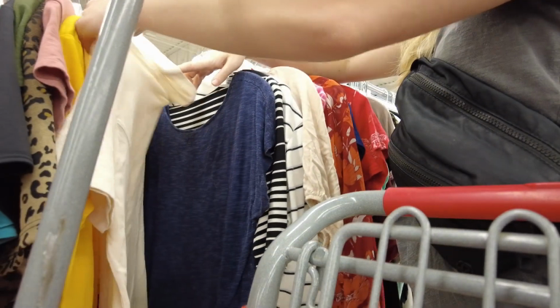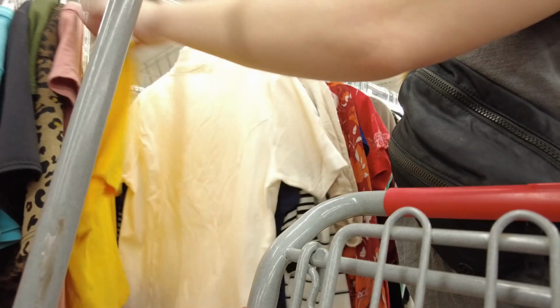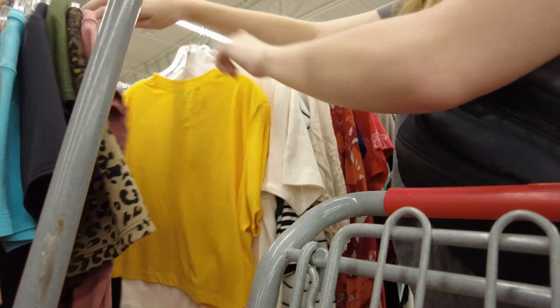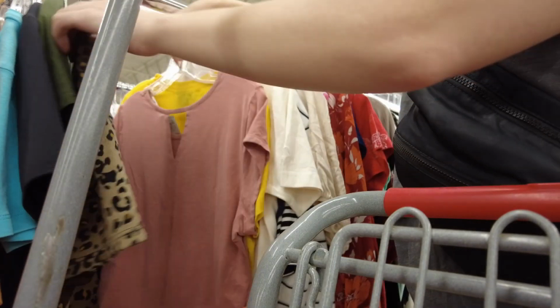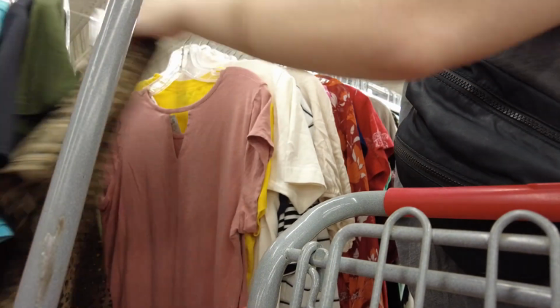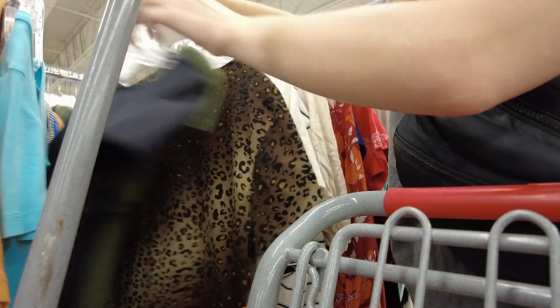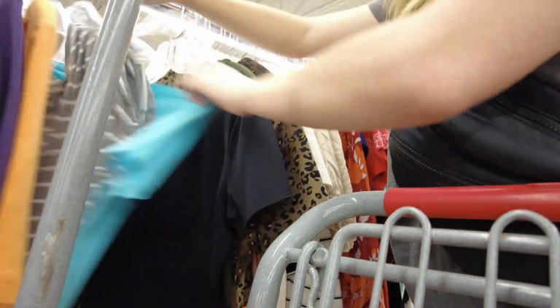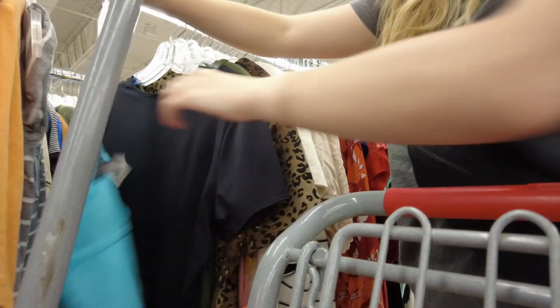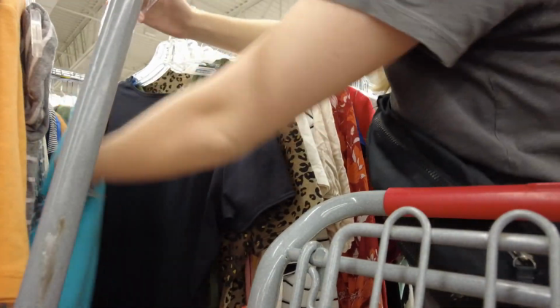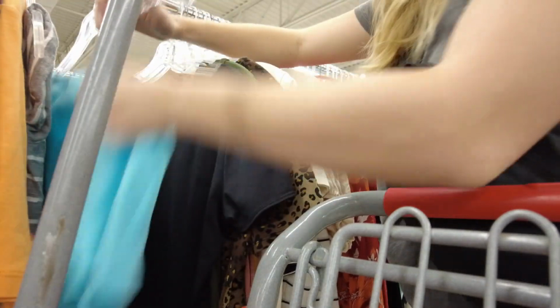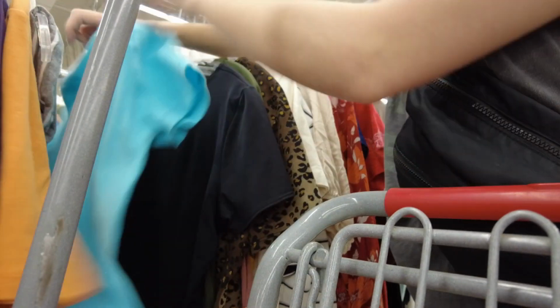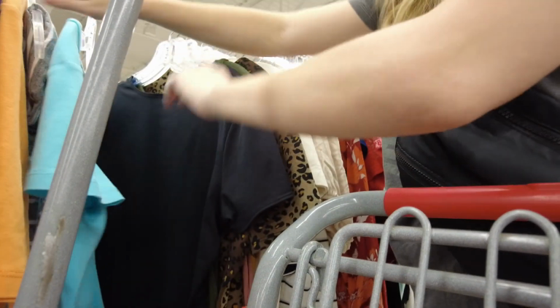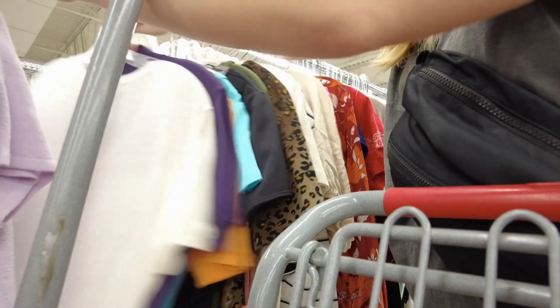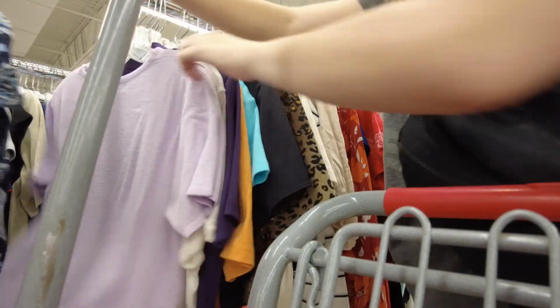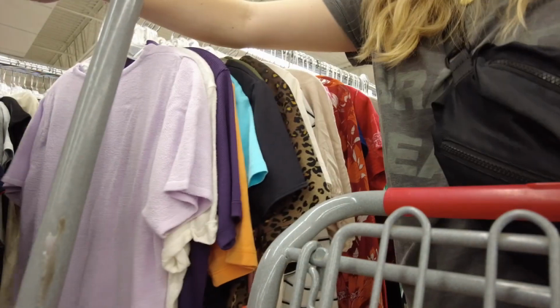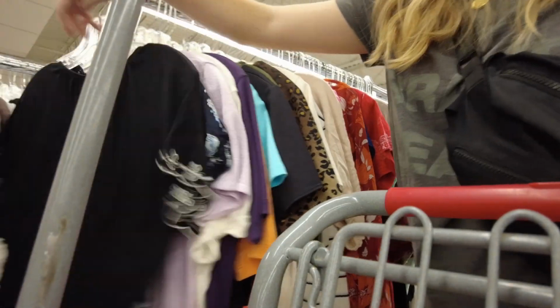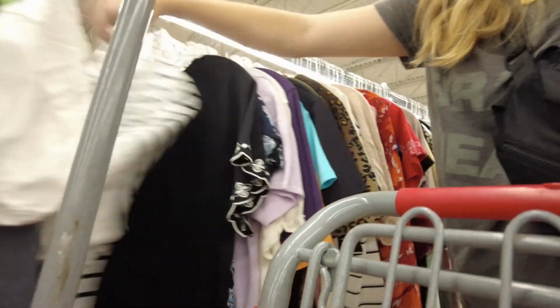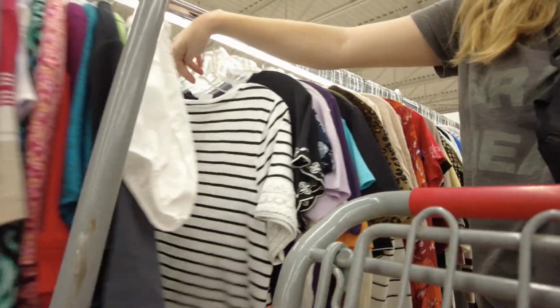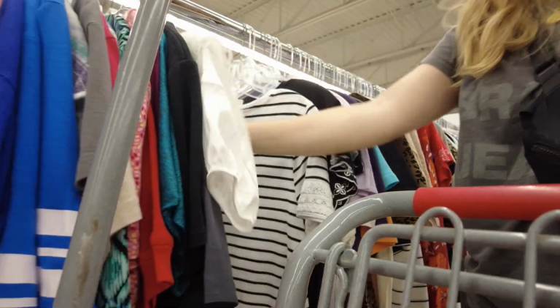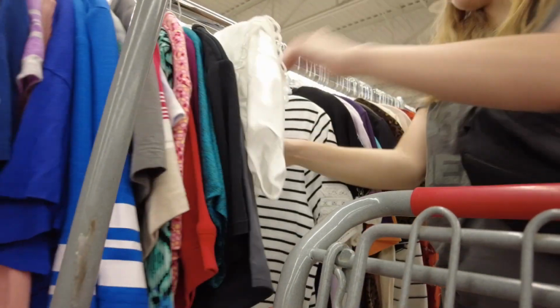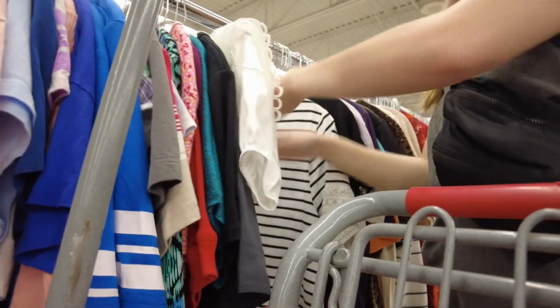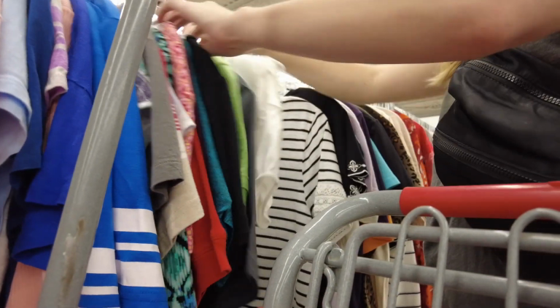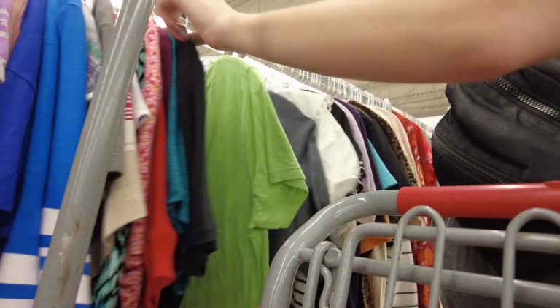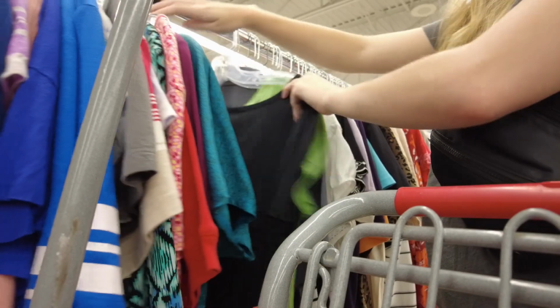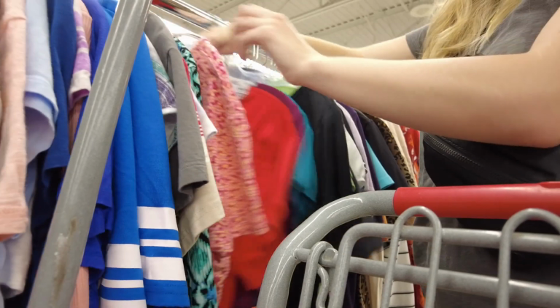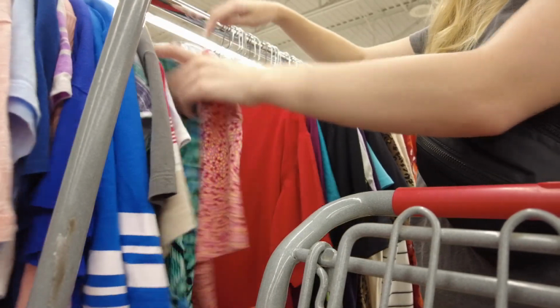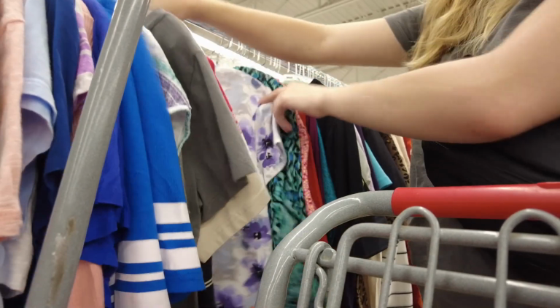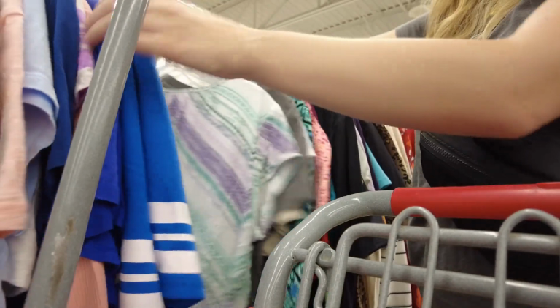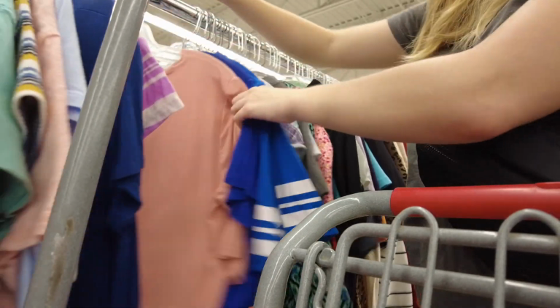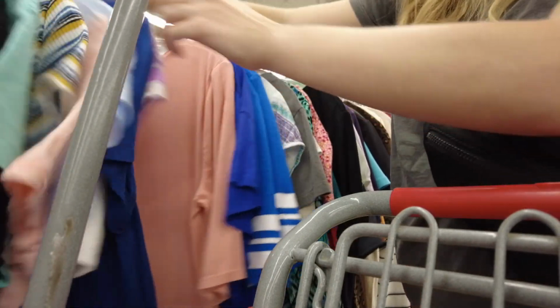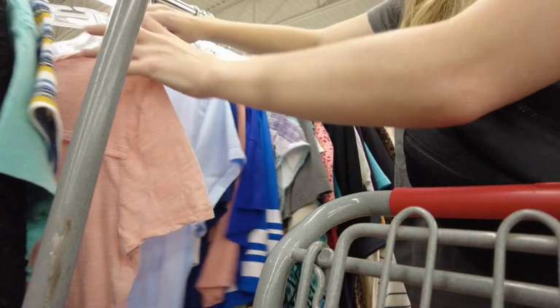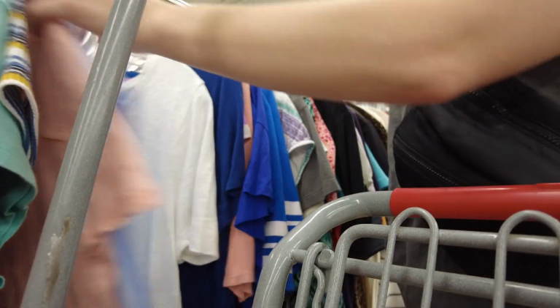Let me know what your favorite section to look at in the thrift store is and what section you go to first. I also really like looking at shoes a lot. So we're going to now go into the thrift haul.